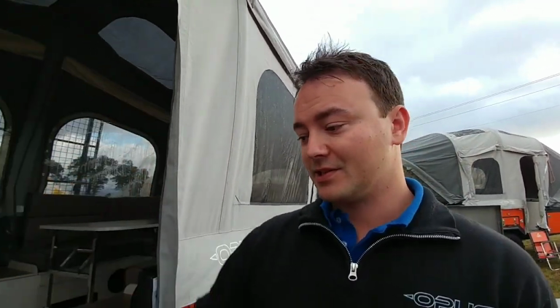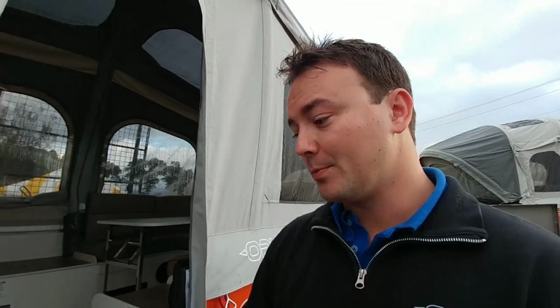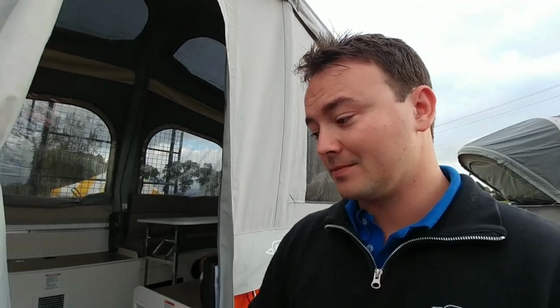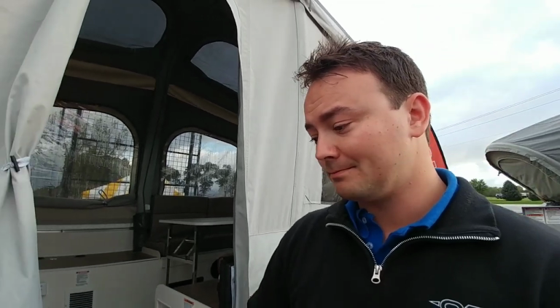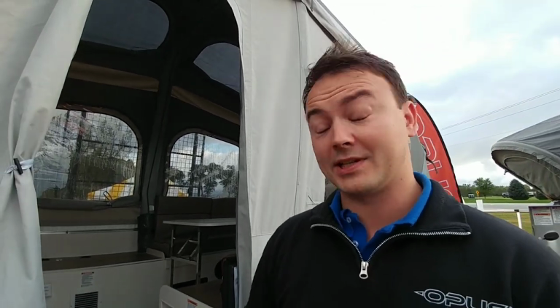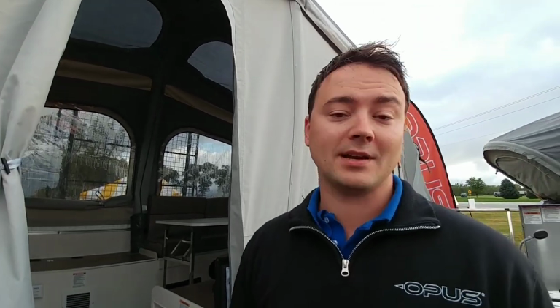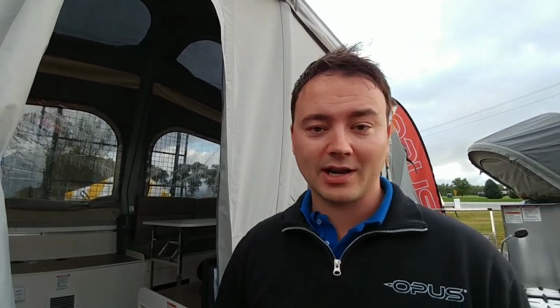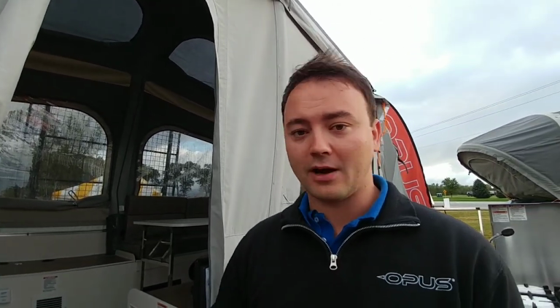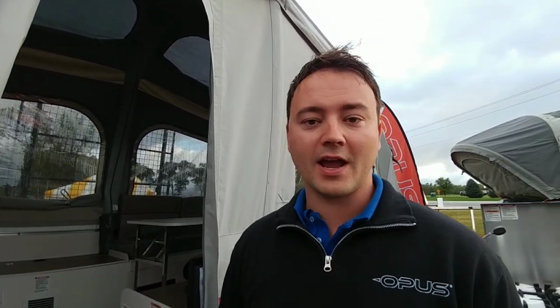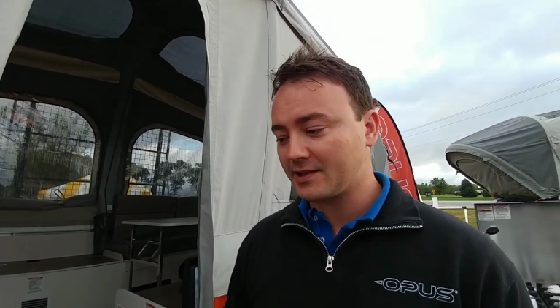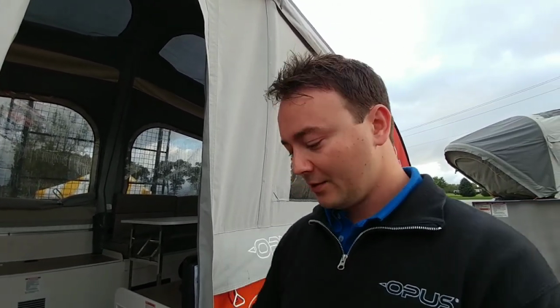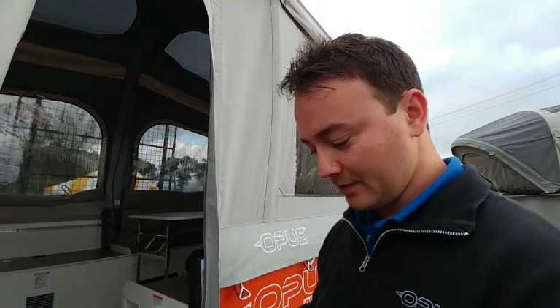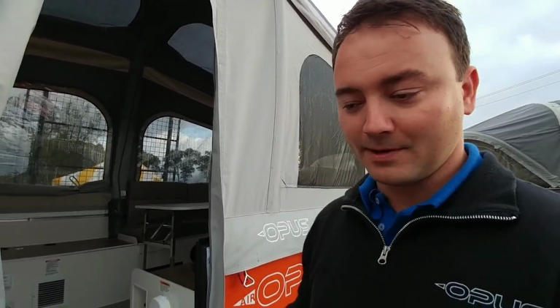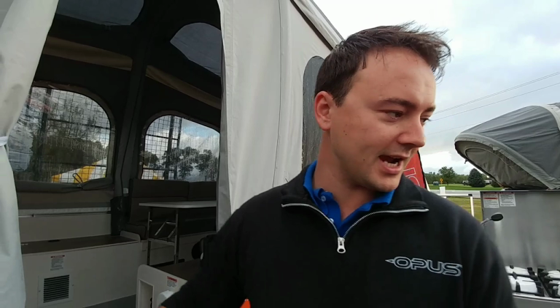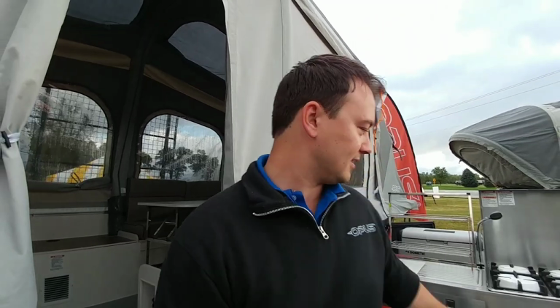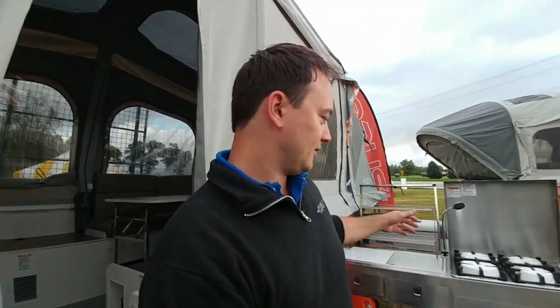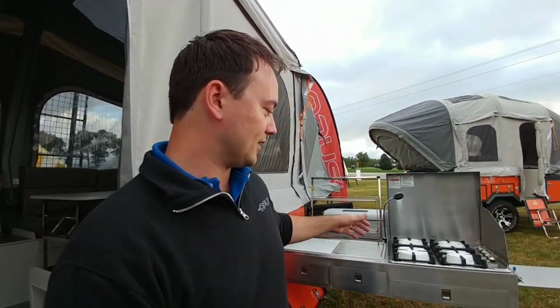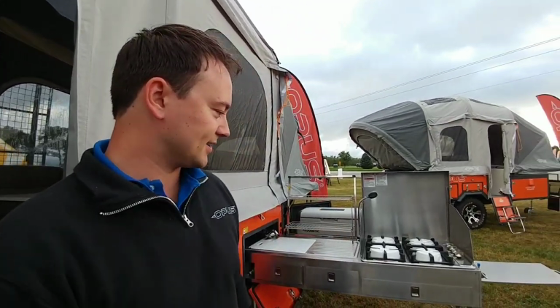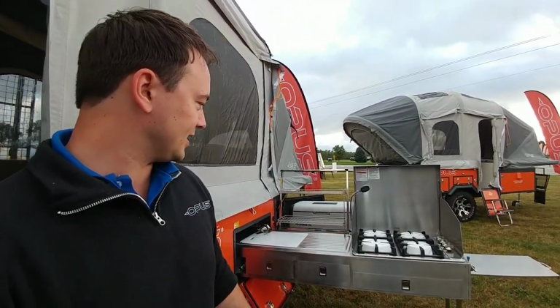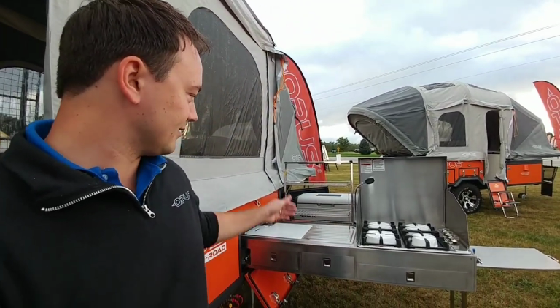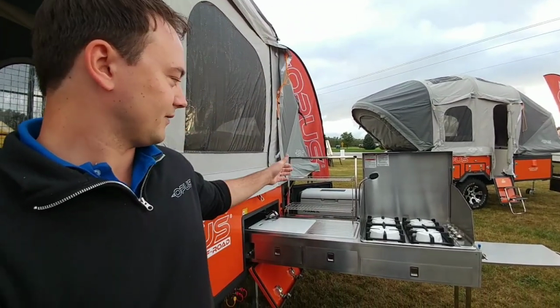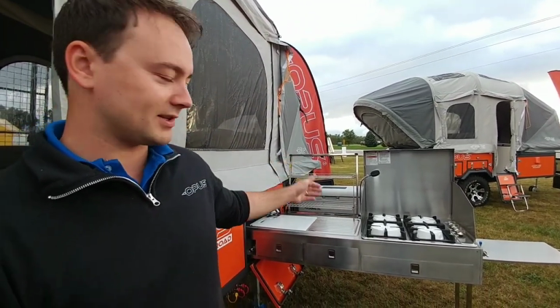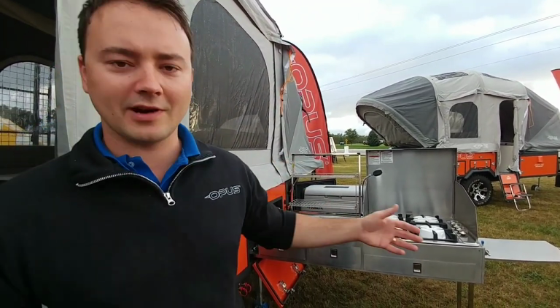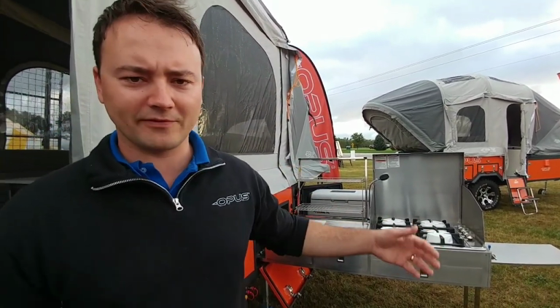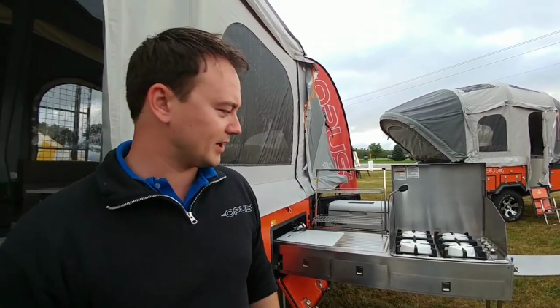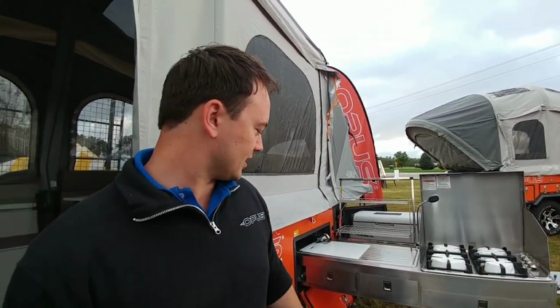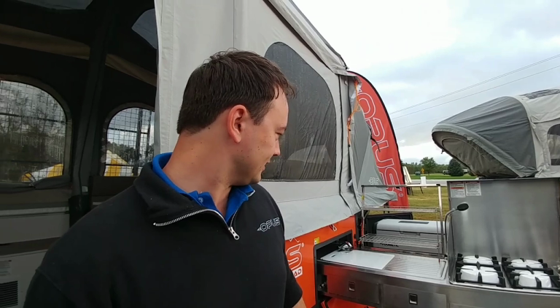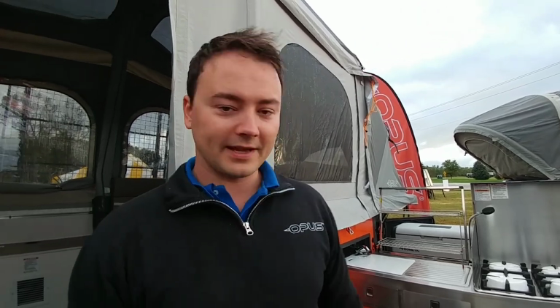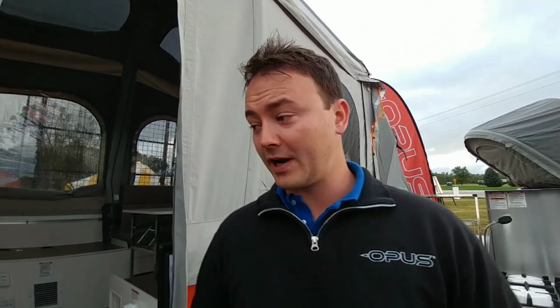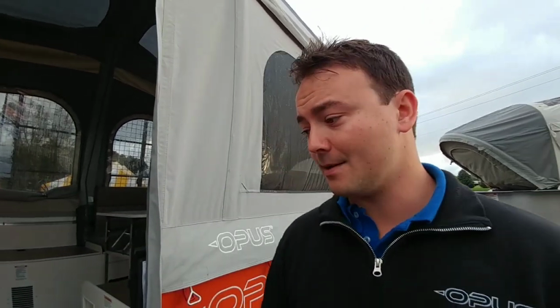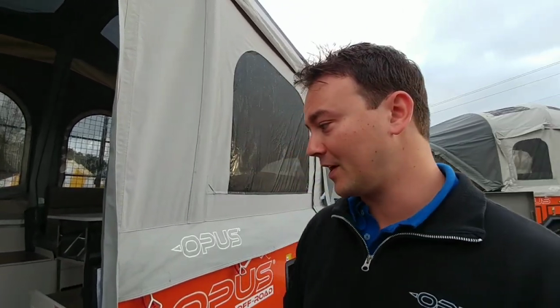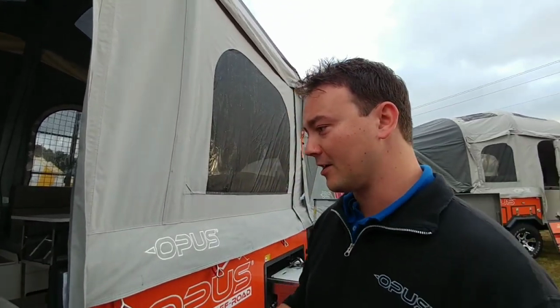In about 90 seconds this tent is going to inflate, which sets your set-up time in about five minutes — when you include the stabilizer jacks, the pull-out stainless steel kitchen, the fridge, grab a beer from the fridge obviously. And then you're ready to camp, you're ready to go.